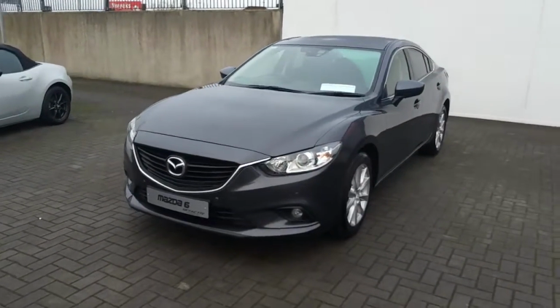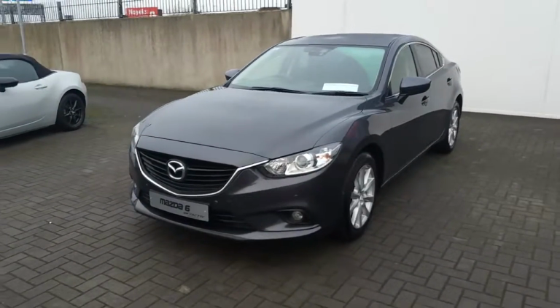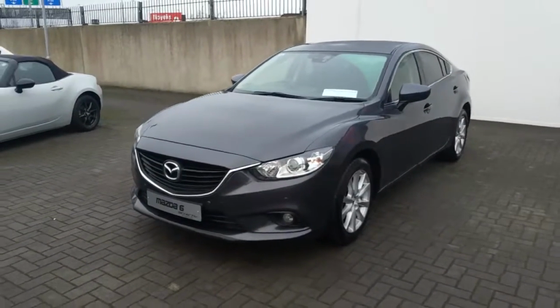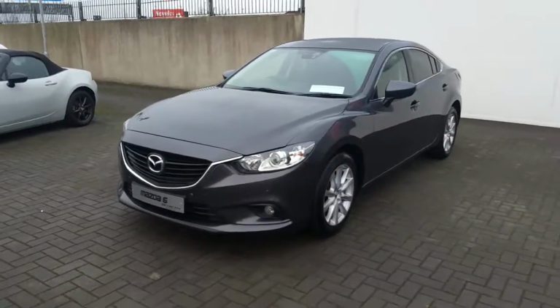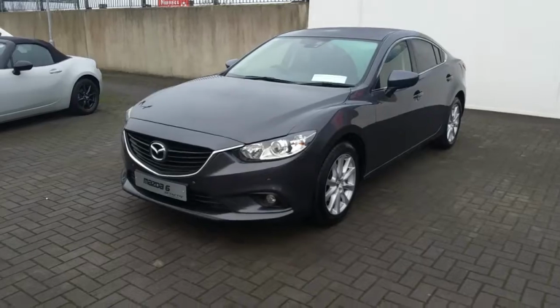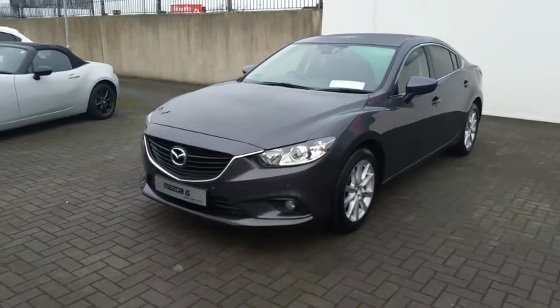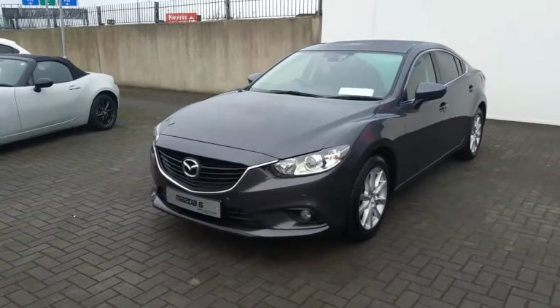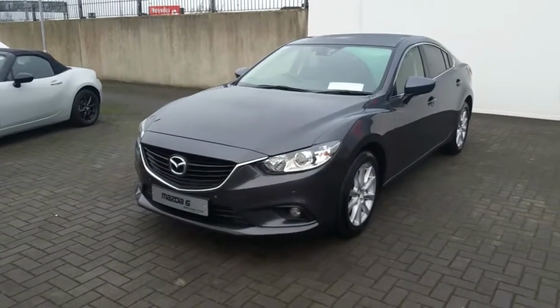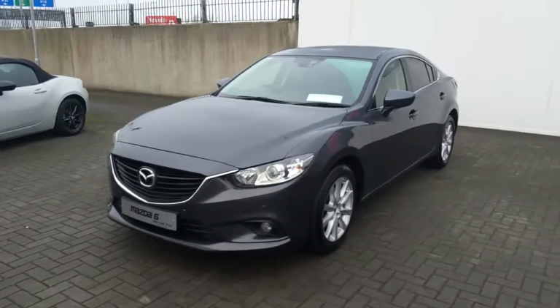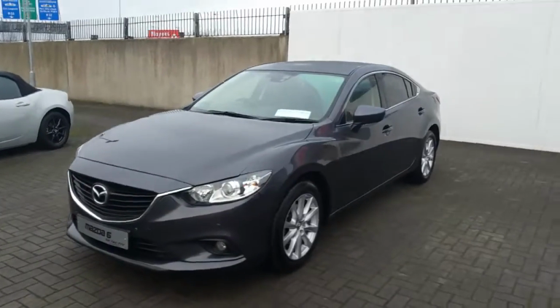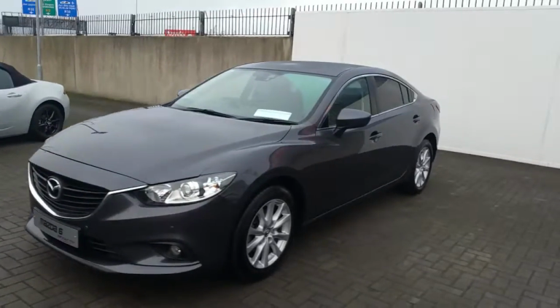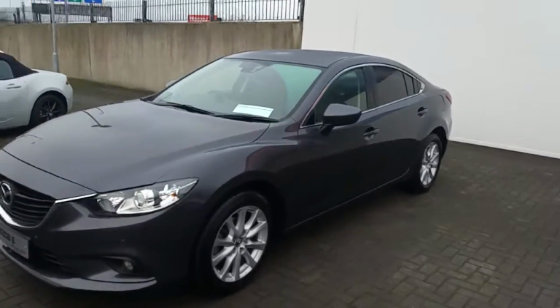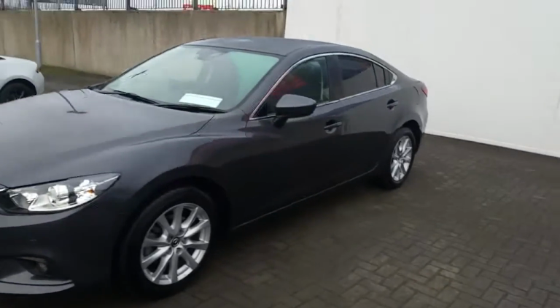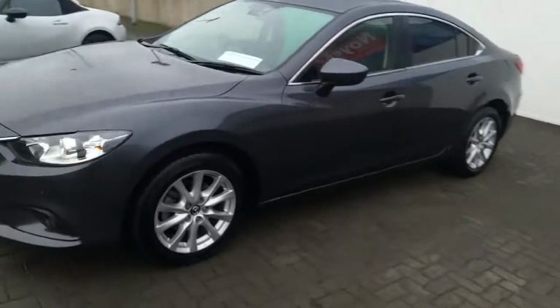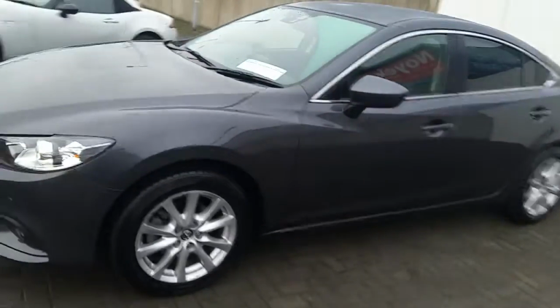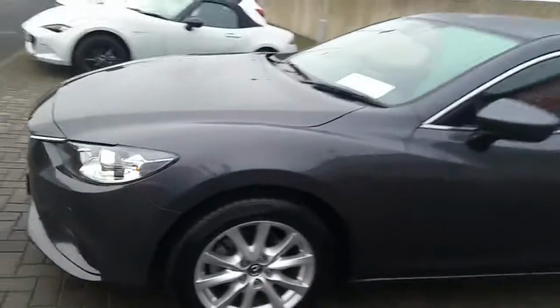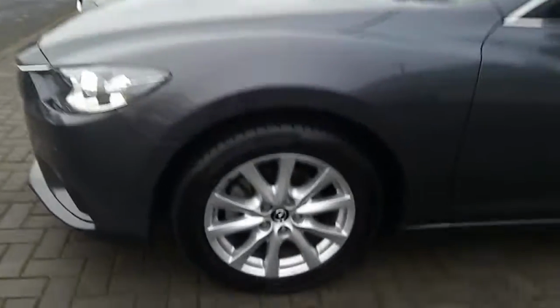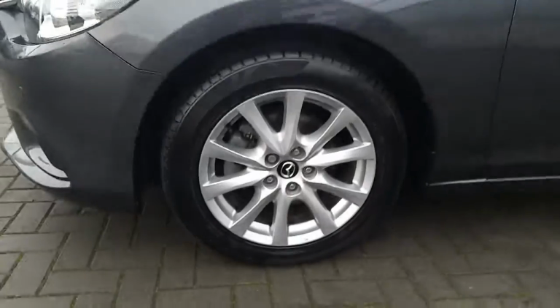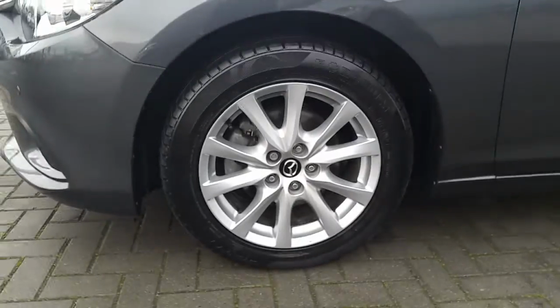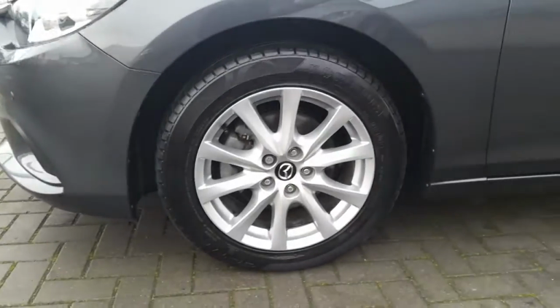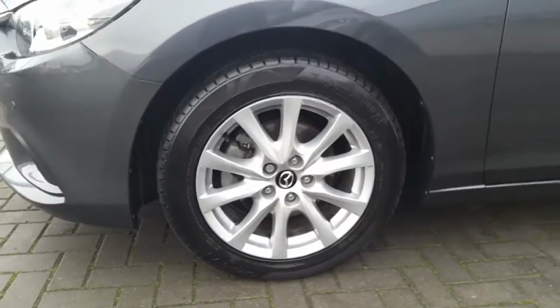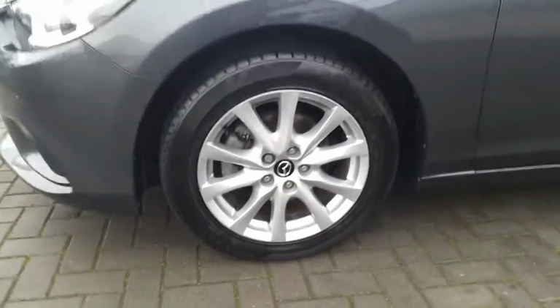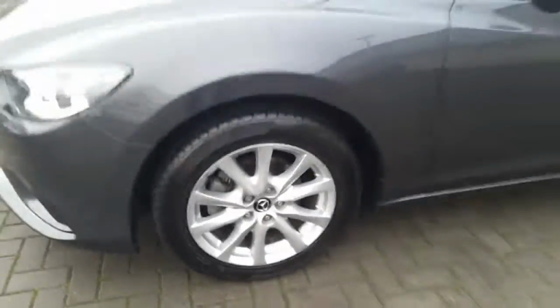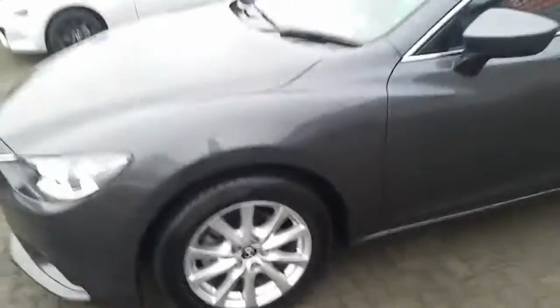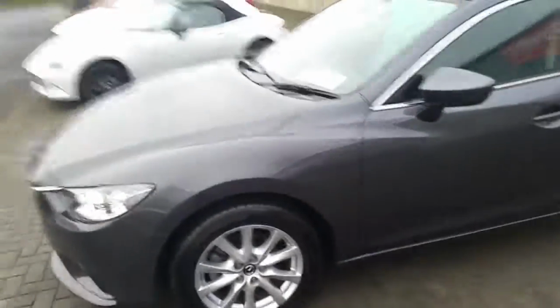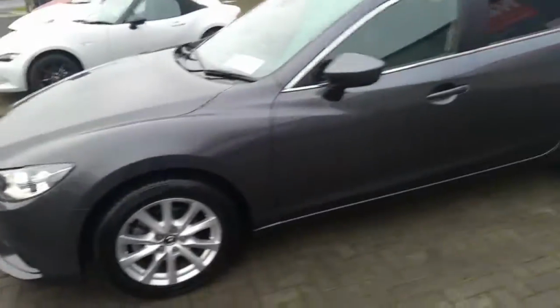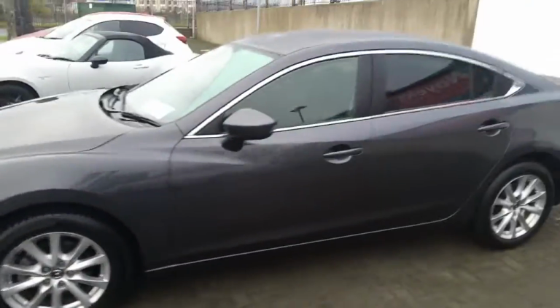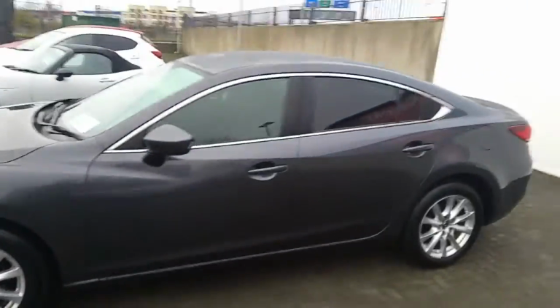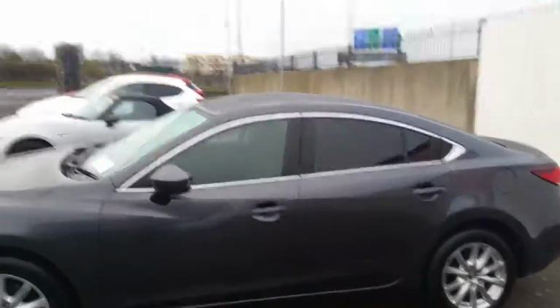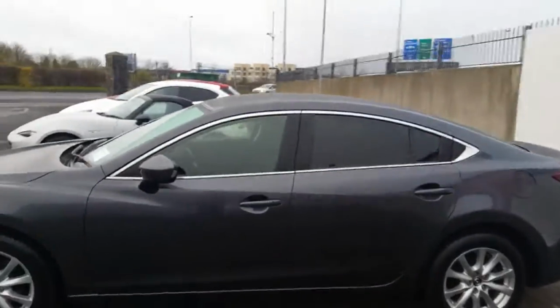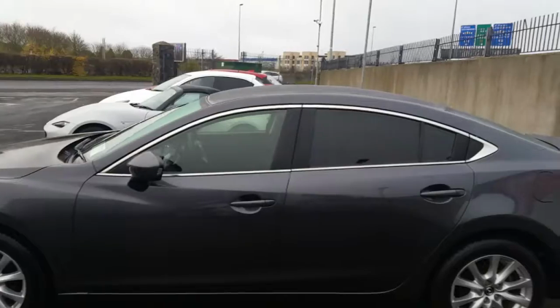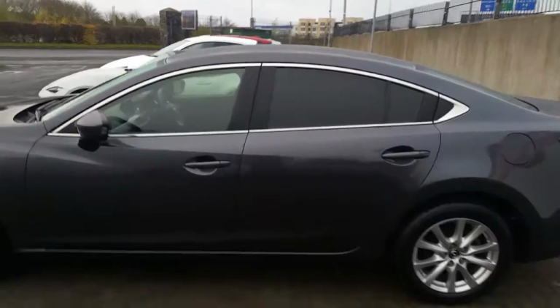This vehicle features daytime running lights, forward-facing parking sensors, colour-coded mirrors. It sits on original Mazda multi-spoke alloys. This vehicle also features rear privacy glass.